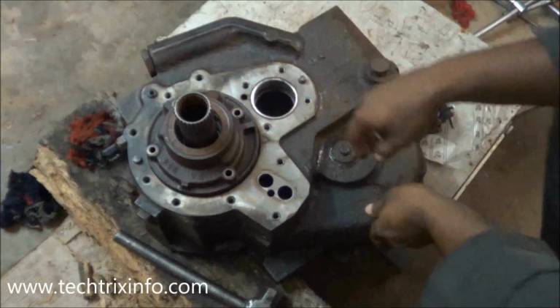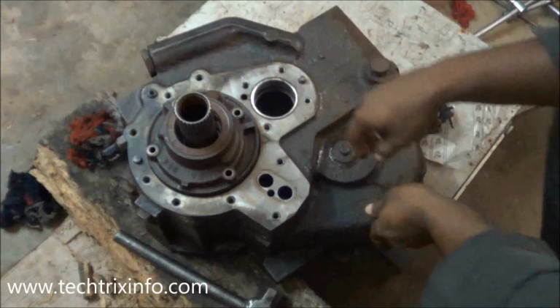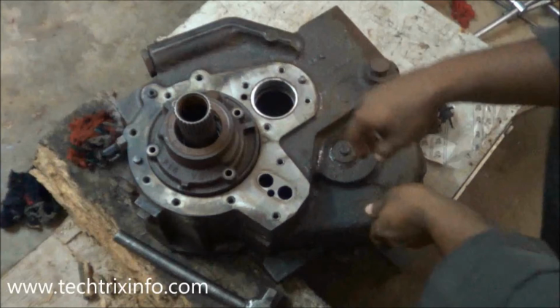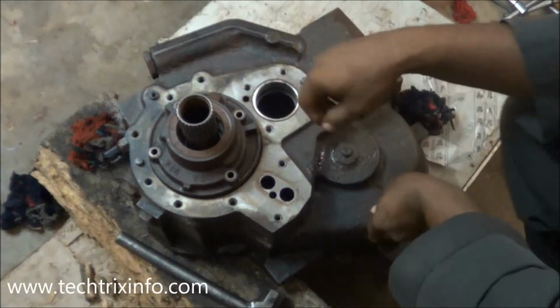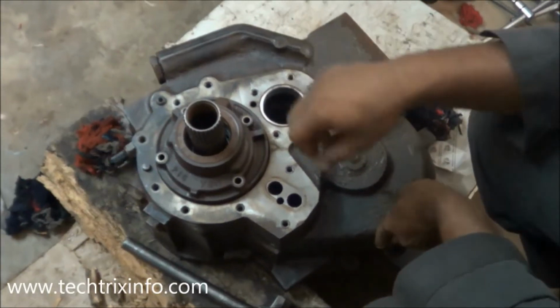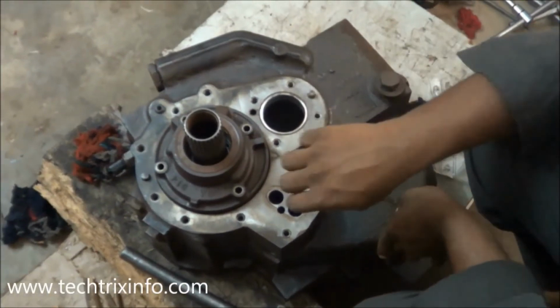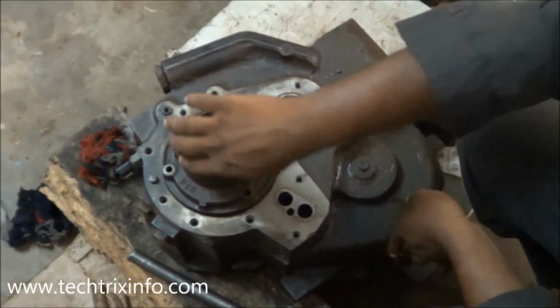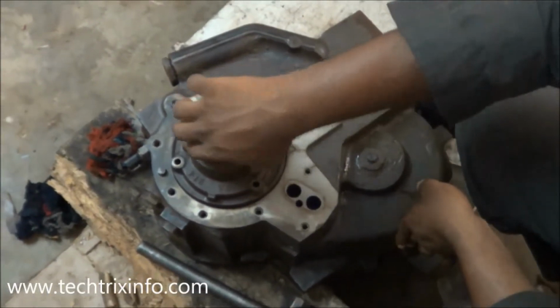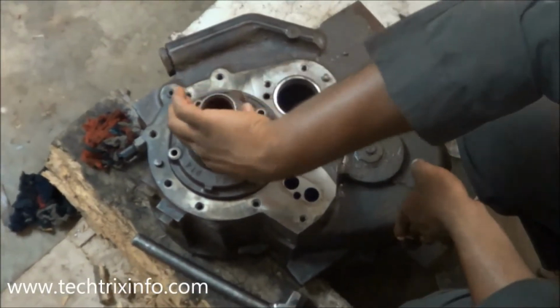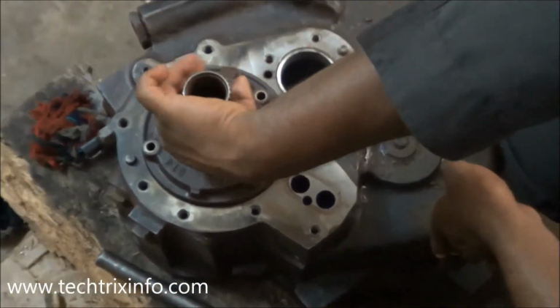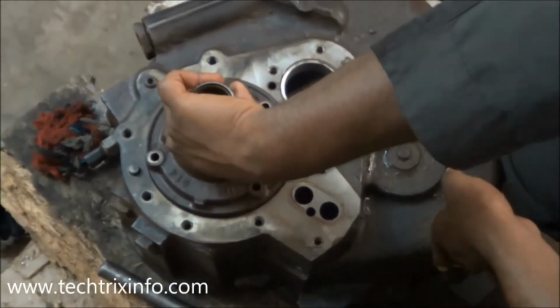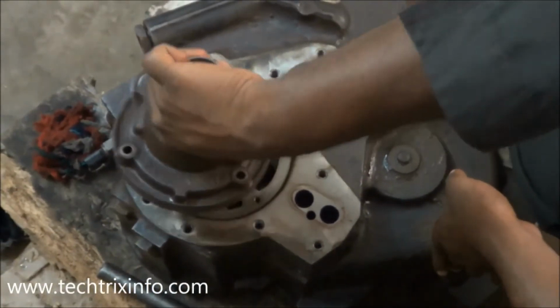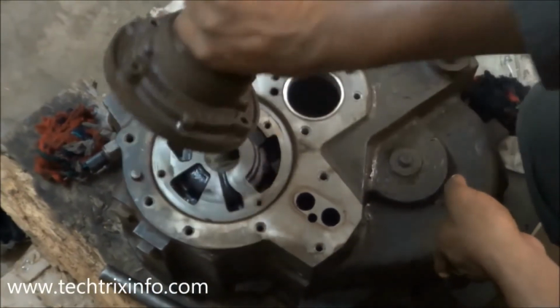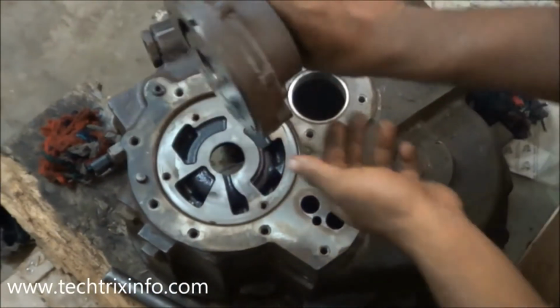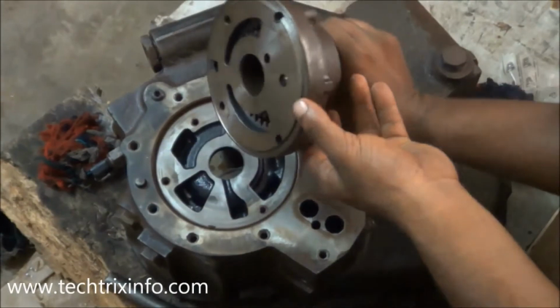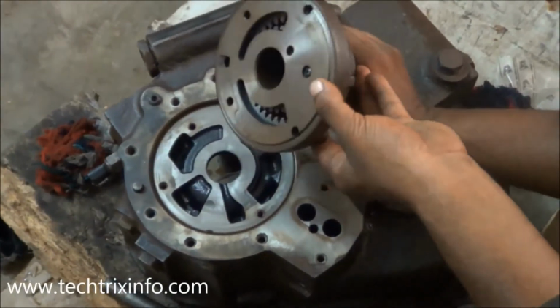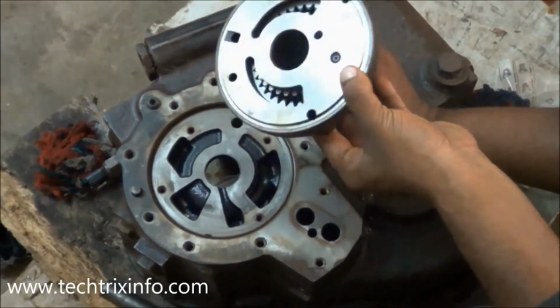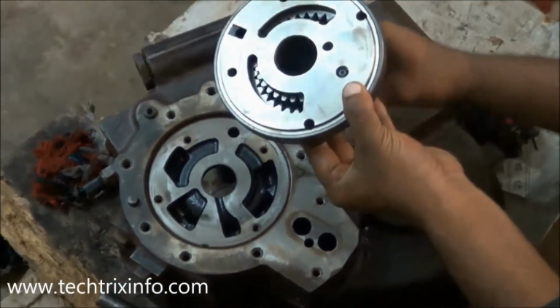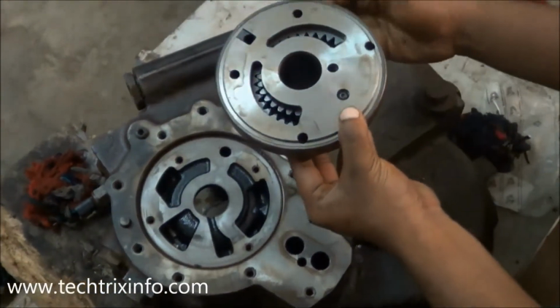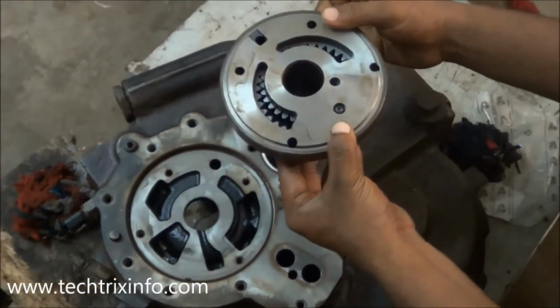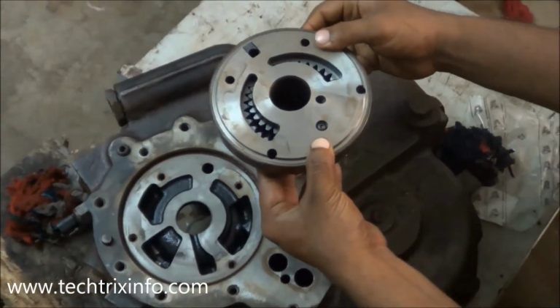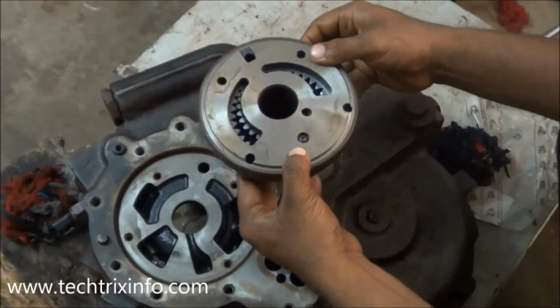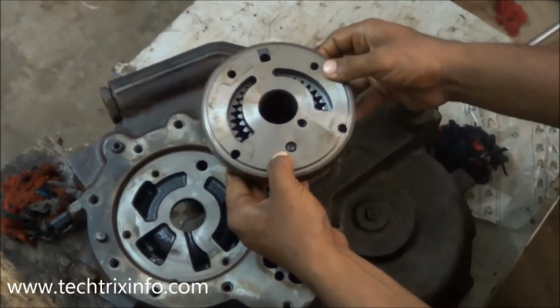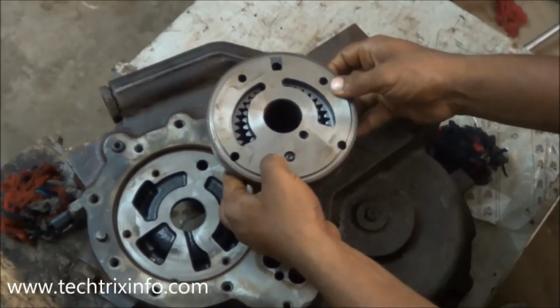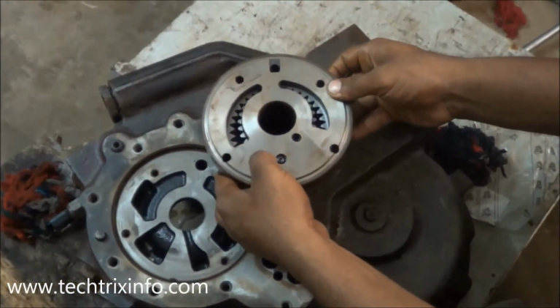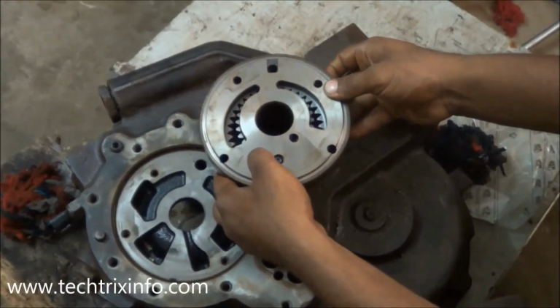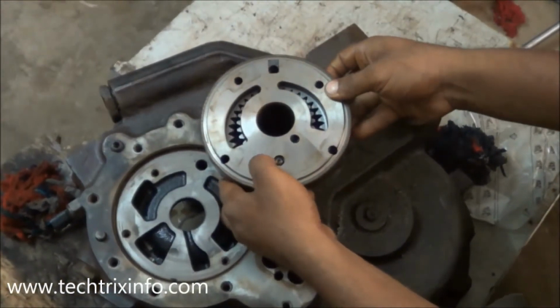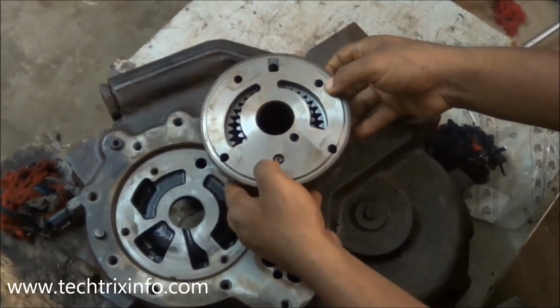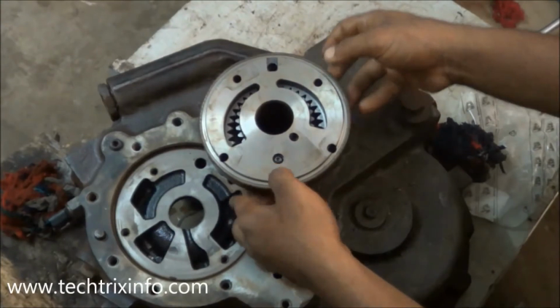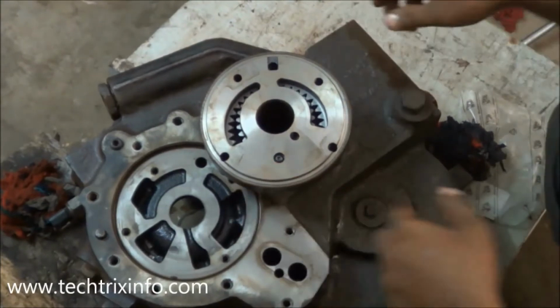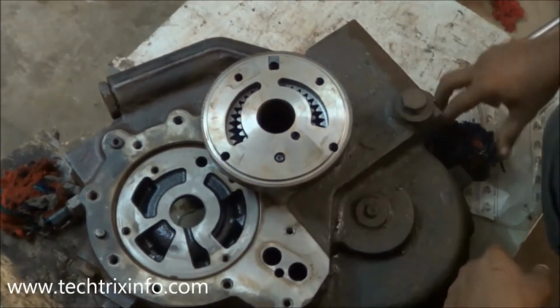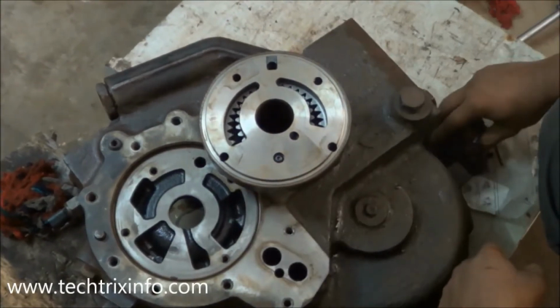Today let's see where the charging pump, or crescent type pump, is installed on a hydraulic gearbox of a construction equipment. That's the gearbox of a back loader machine, and you can see the socket or the port at which the charging pump is installed.